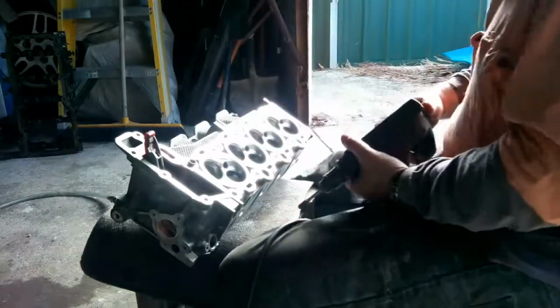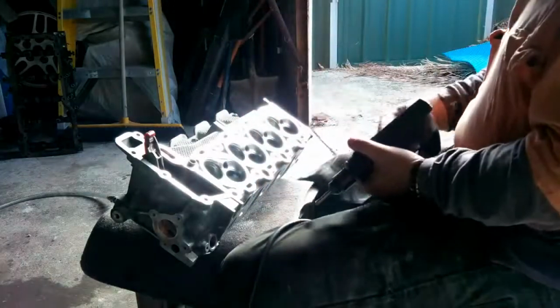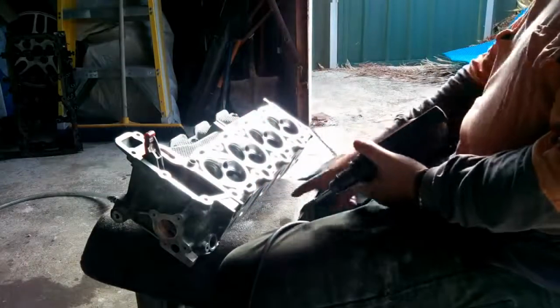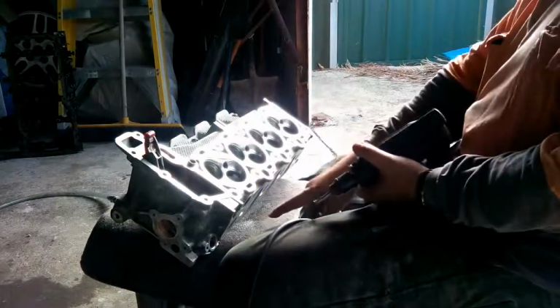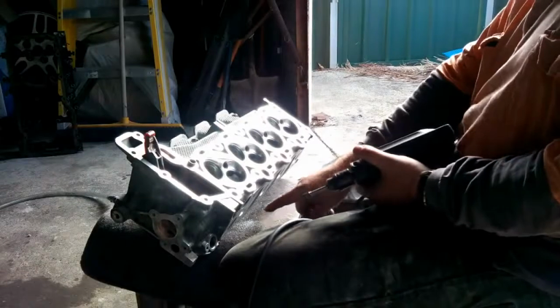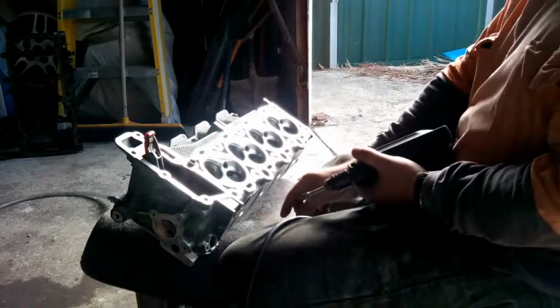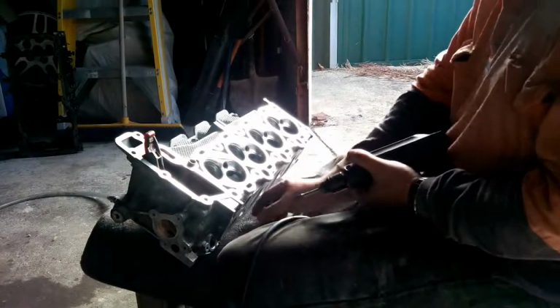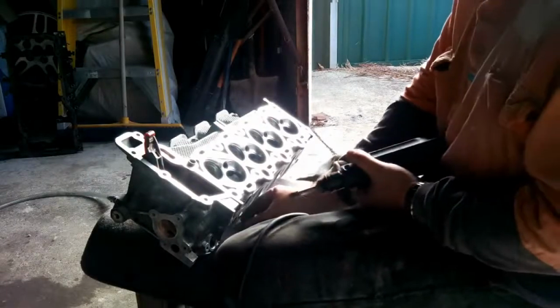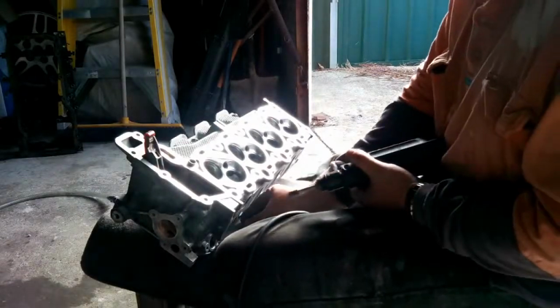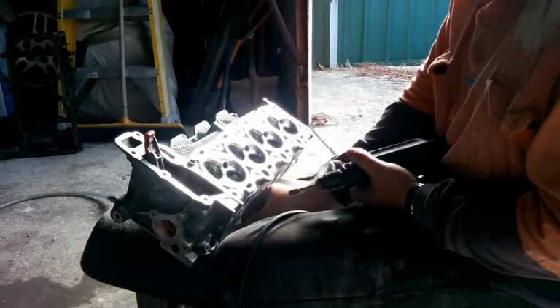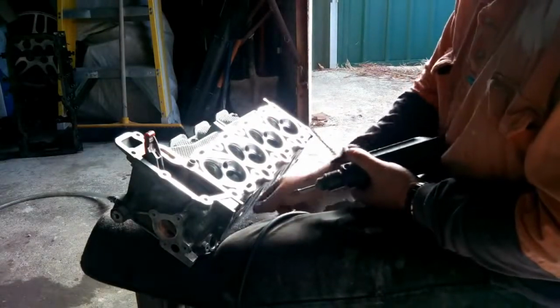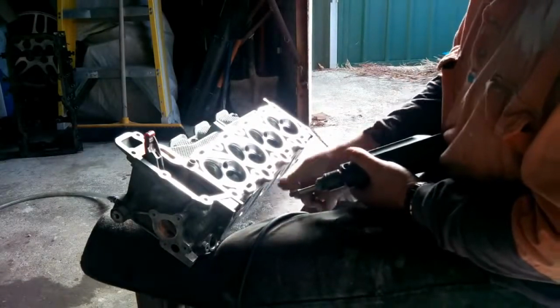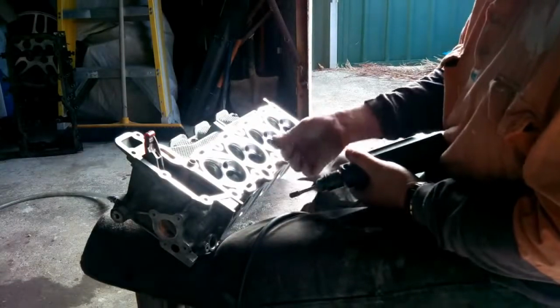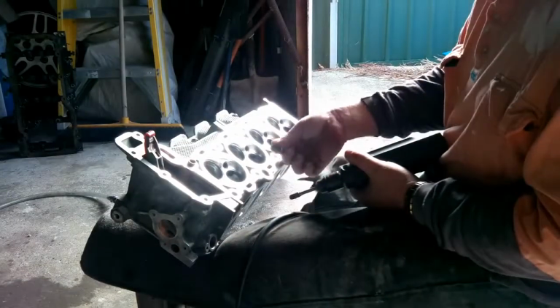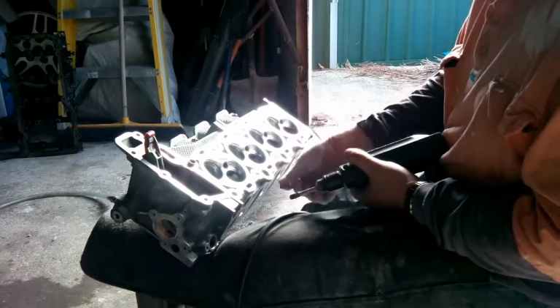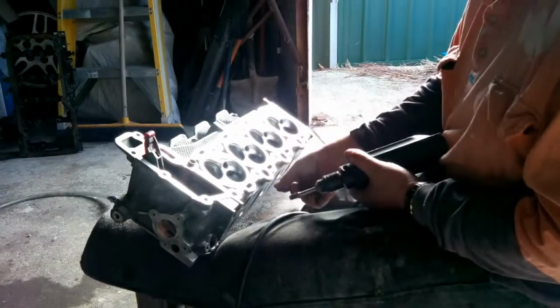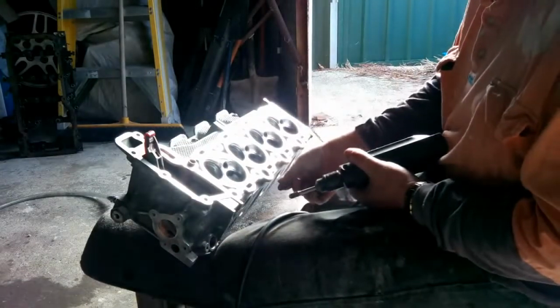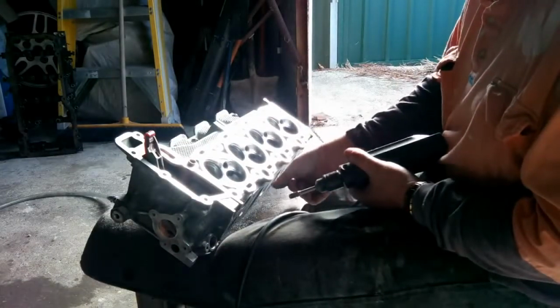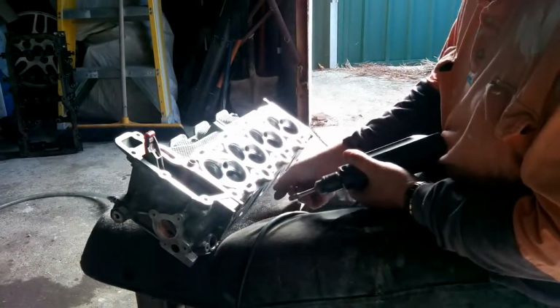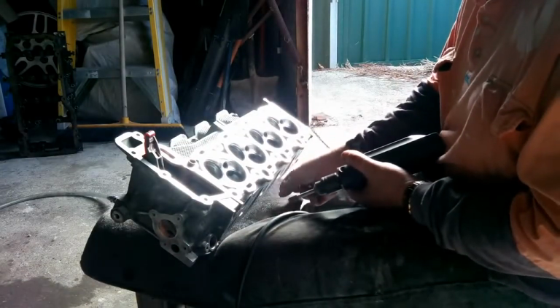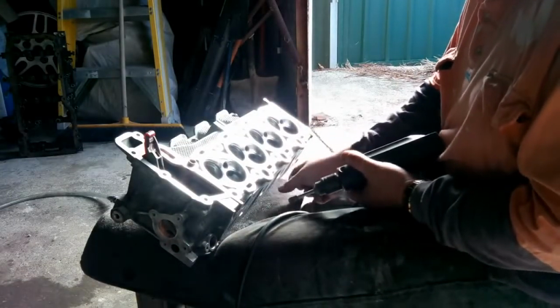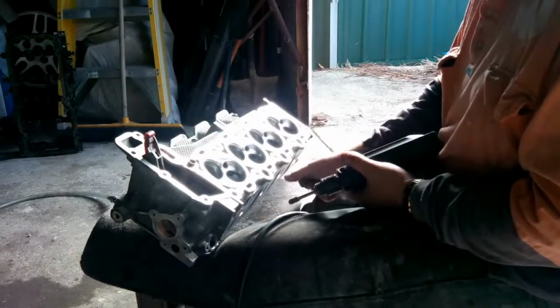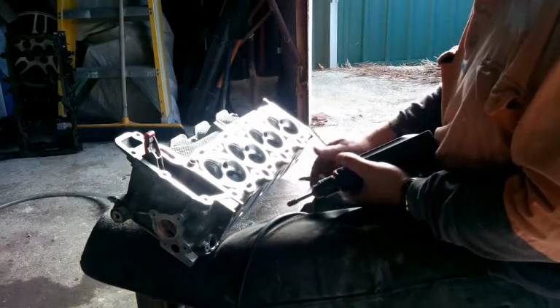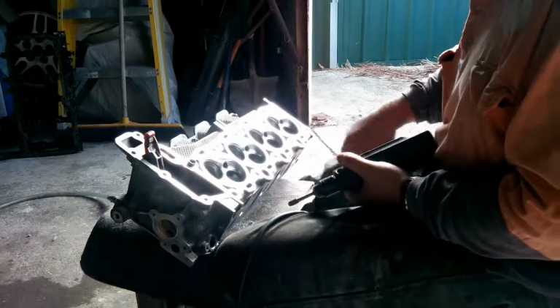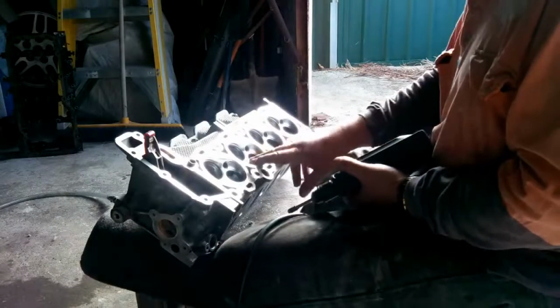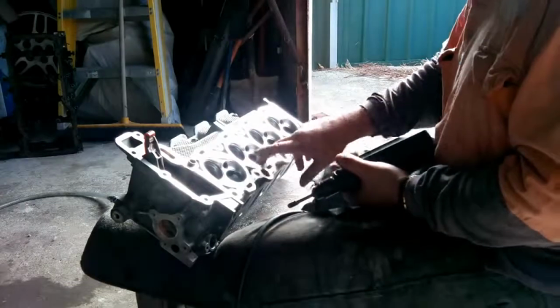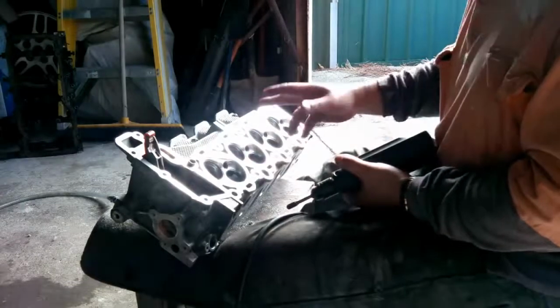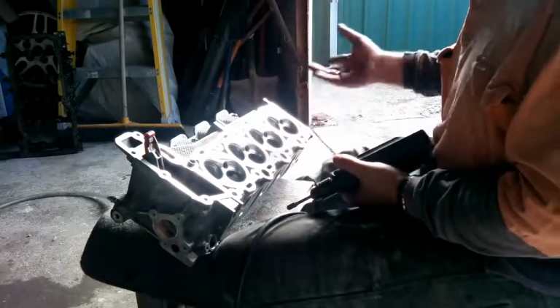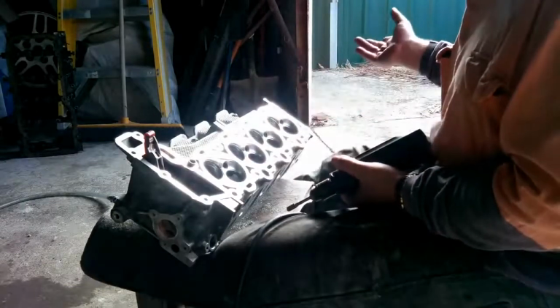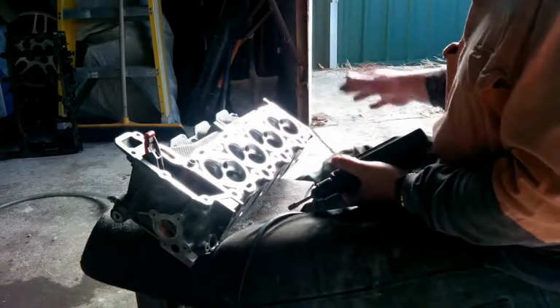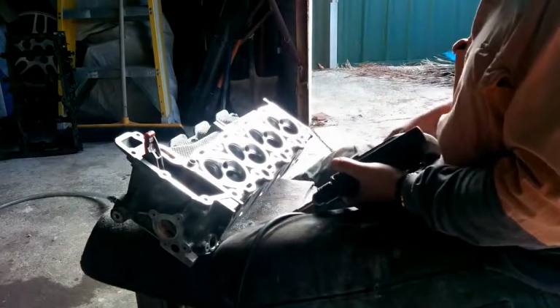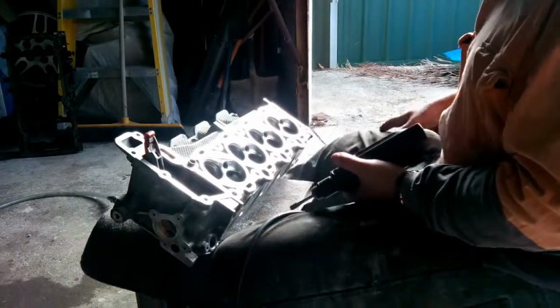As you can see, there's quite a lot of metal coming out, and the metal that comes out leaves room for more air.